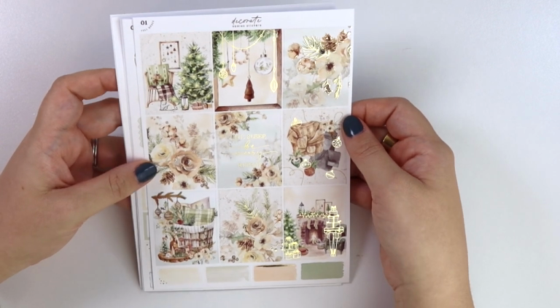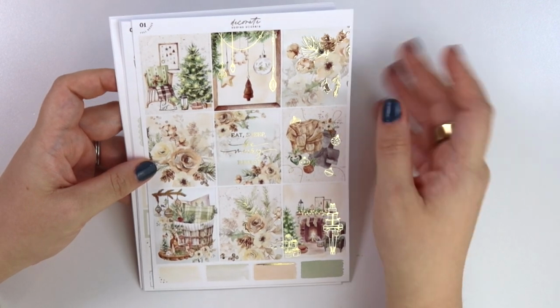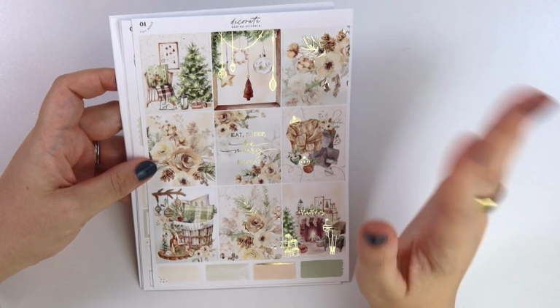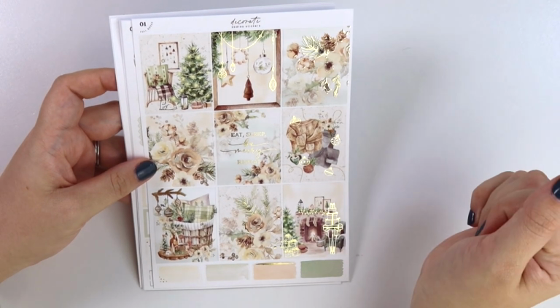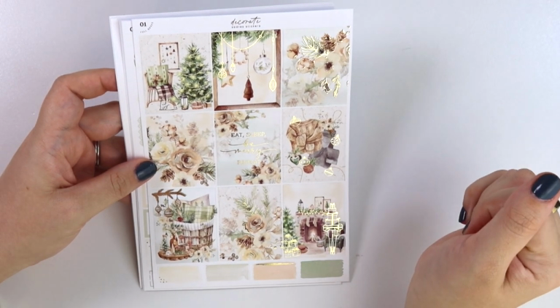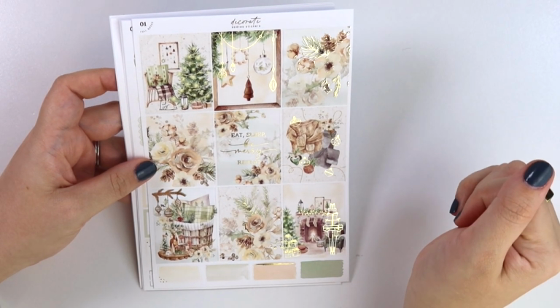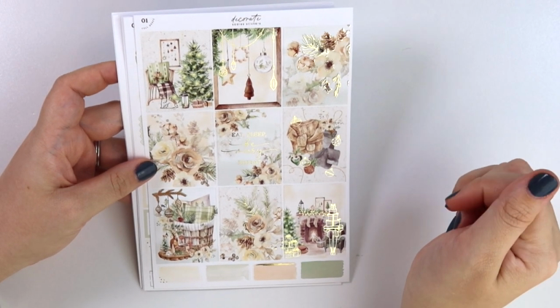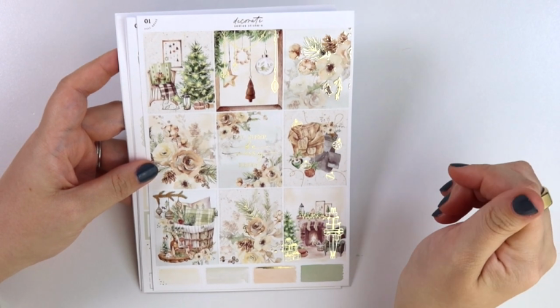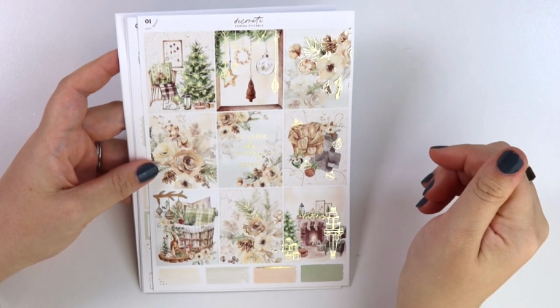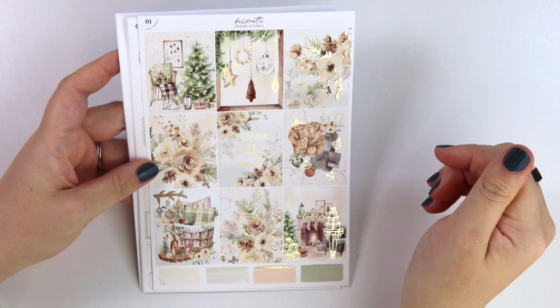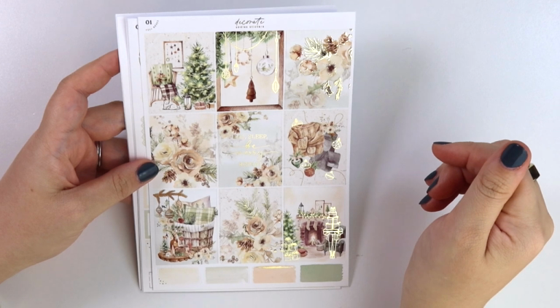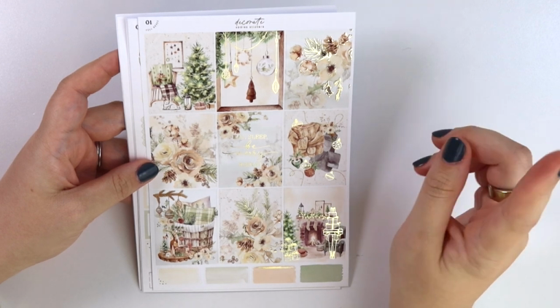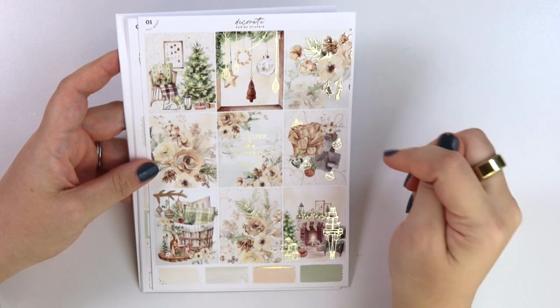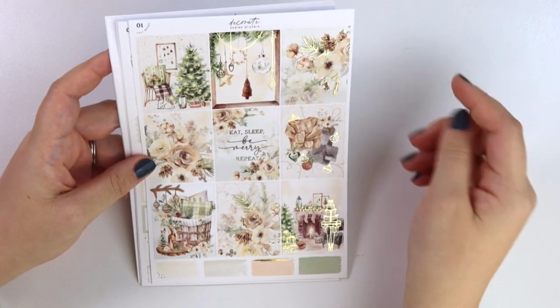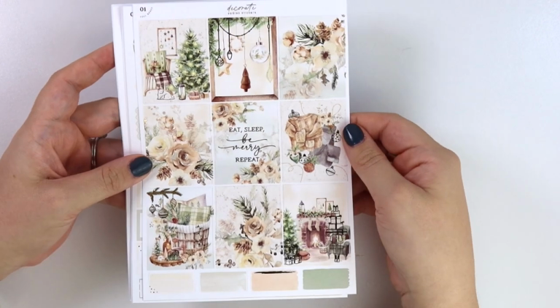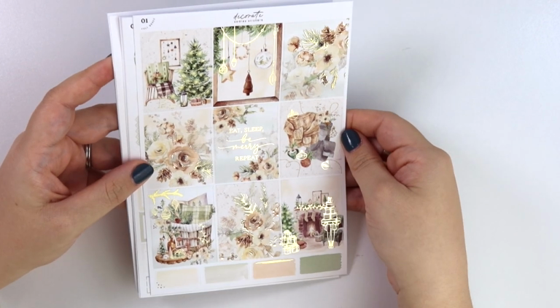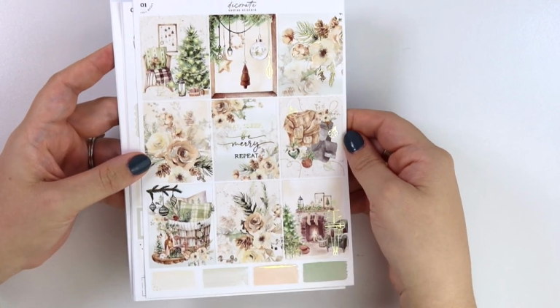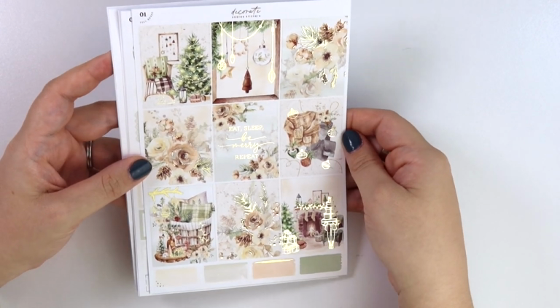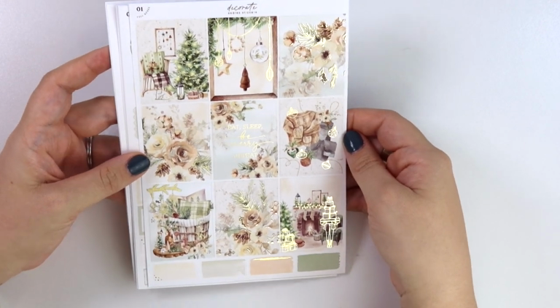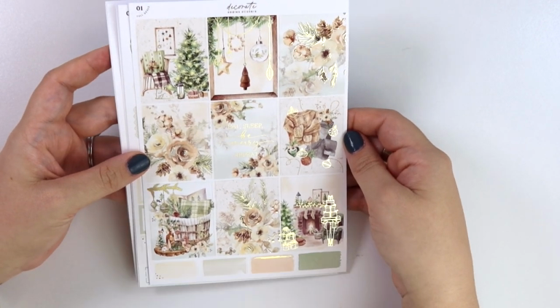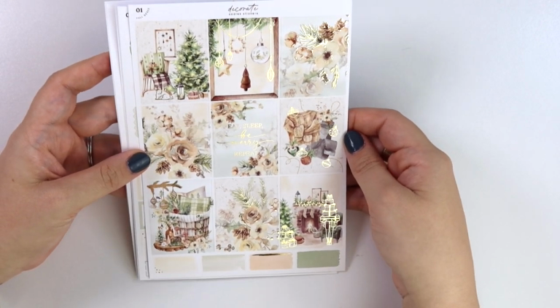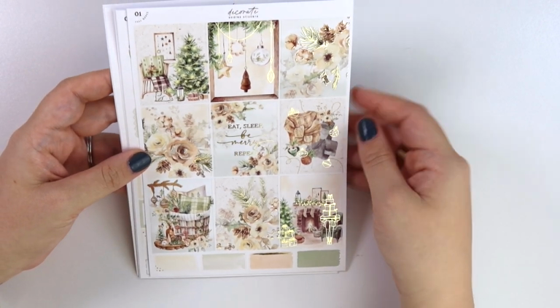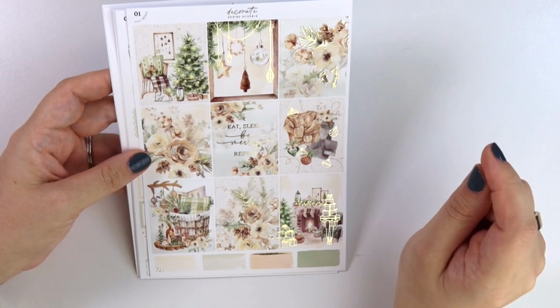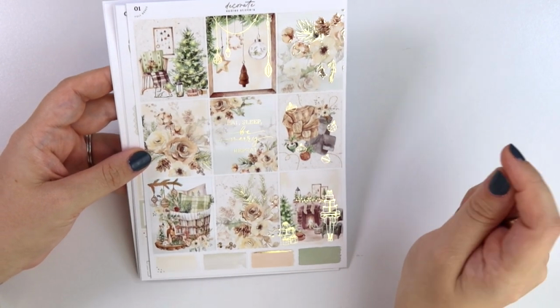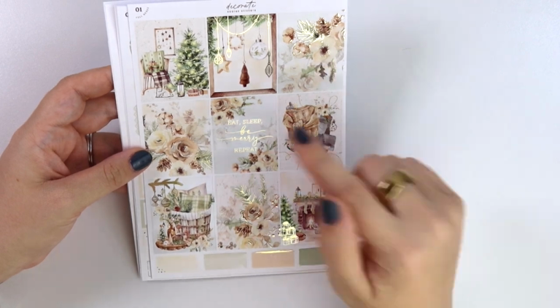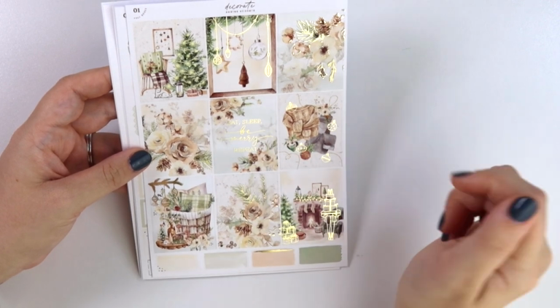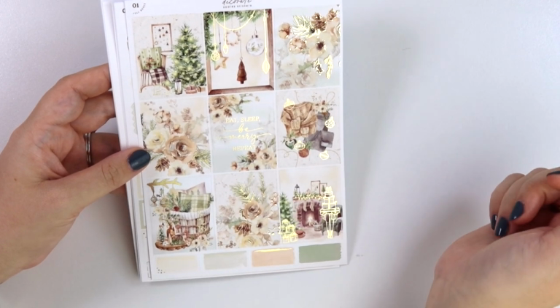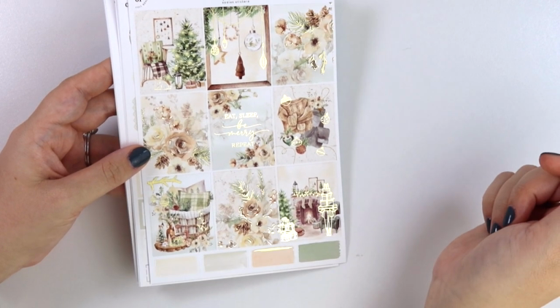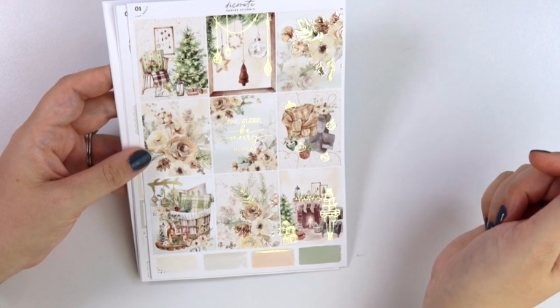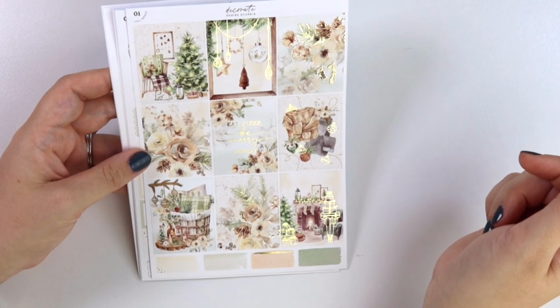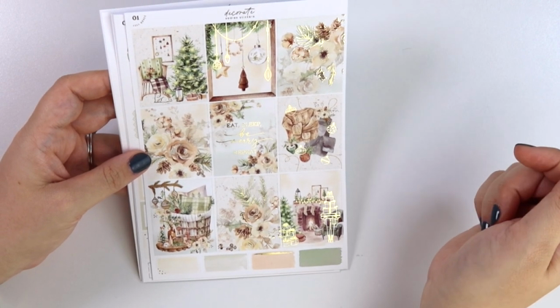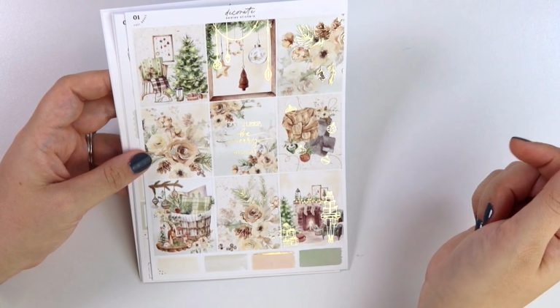Anyway, so all that rambling aside, let's go ahead and get into the first kit. This first kit is called Decorate, and it's very much like let's decorate for the holidays. The quote says, 'Eat, sleep, be merry, repeat.' Love that.